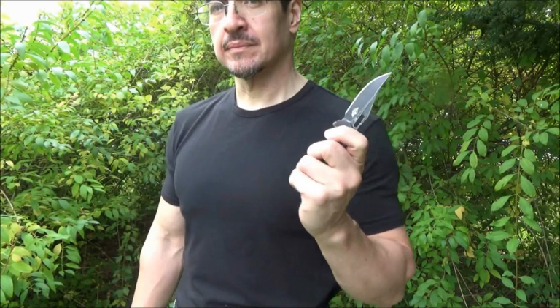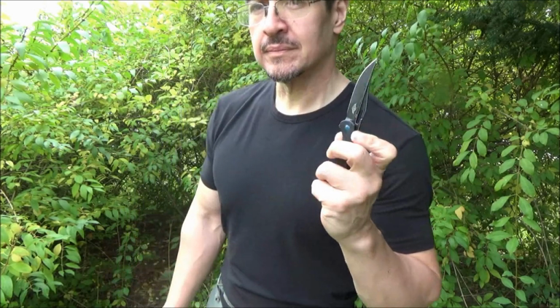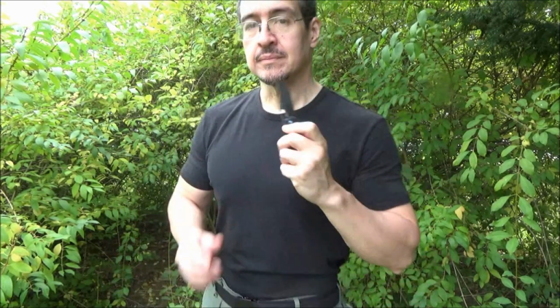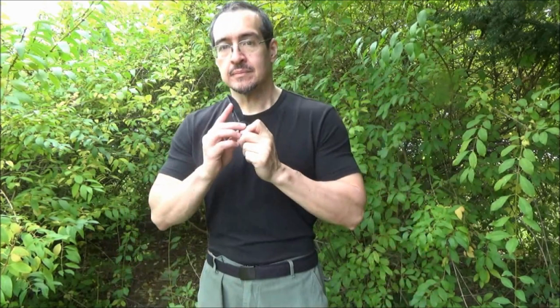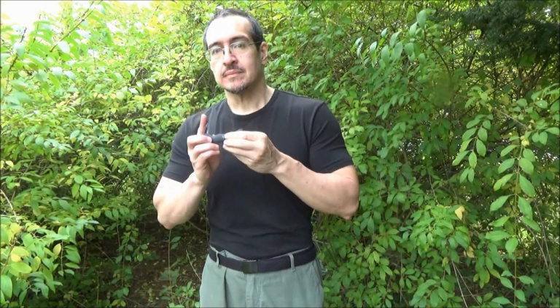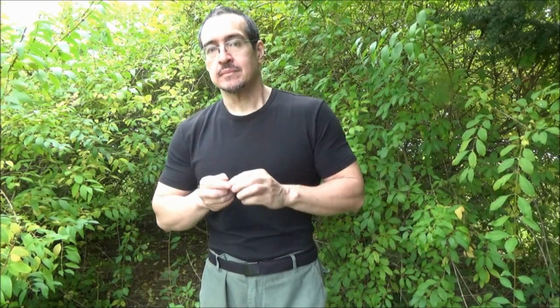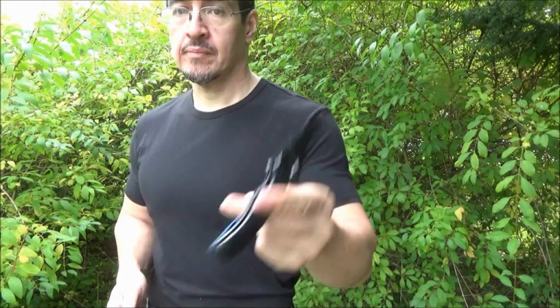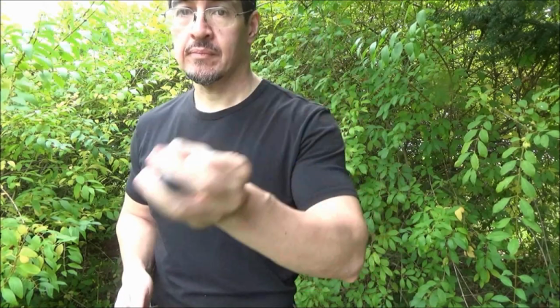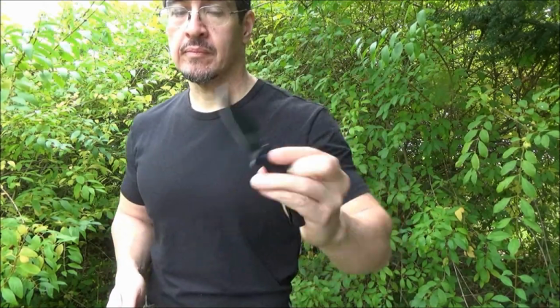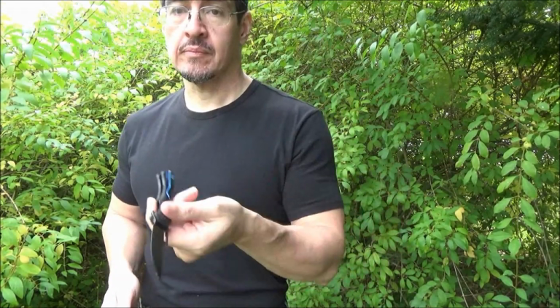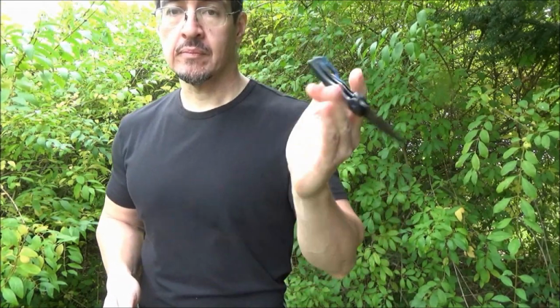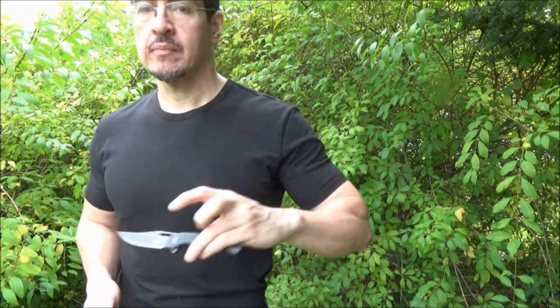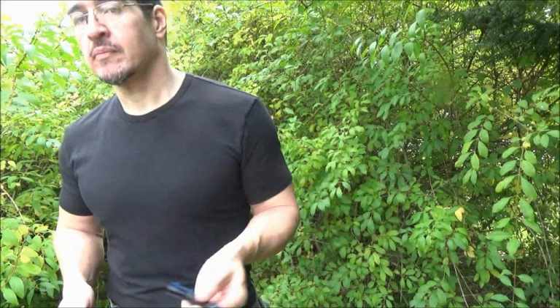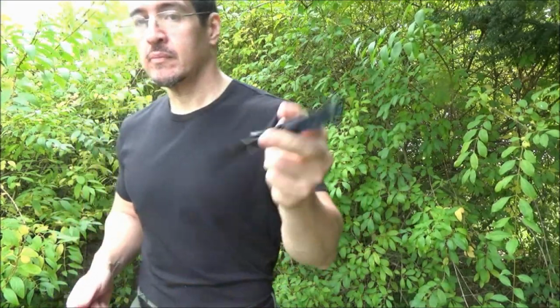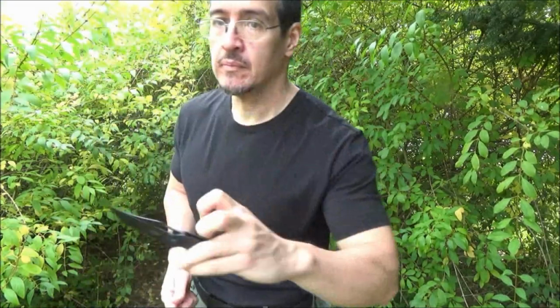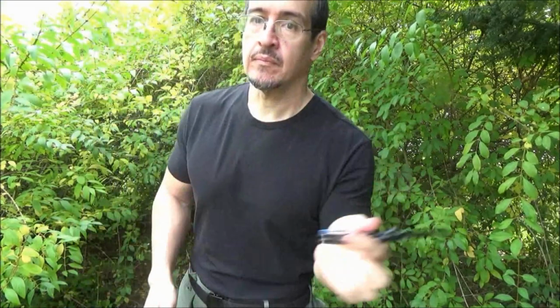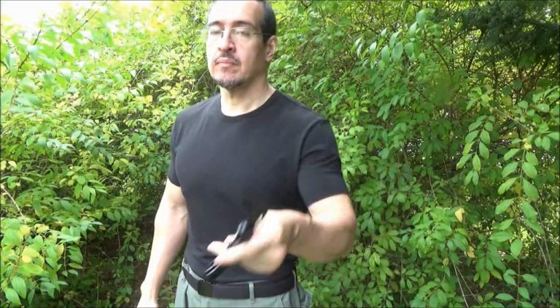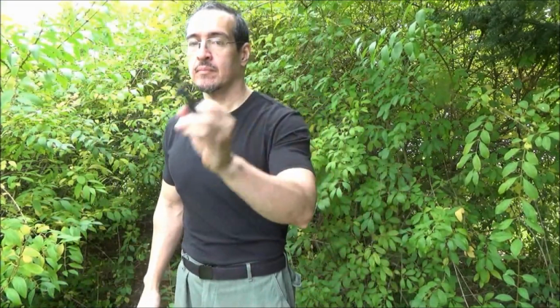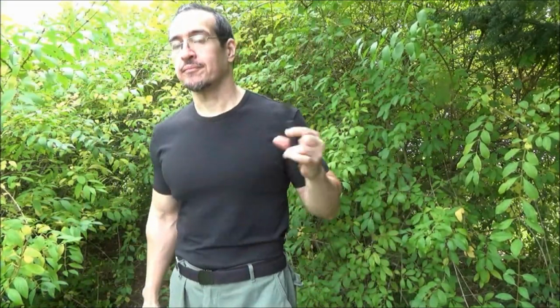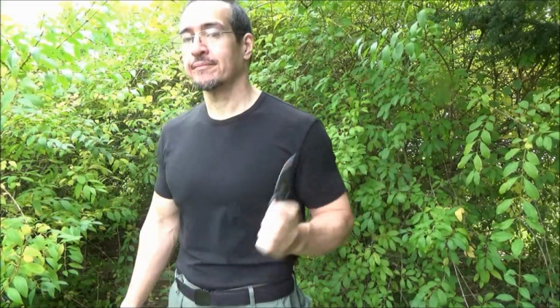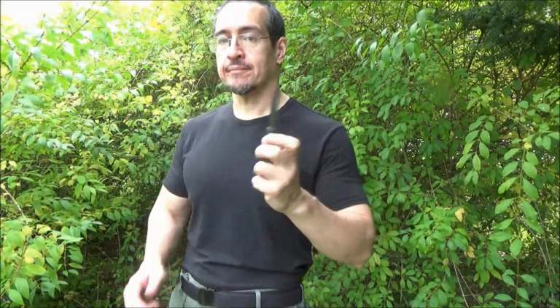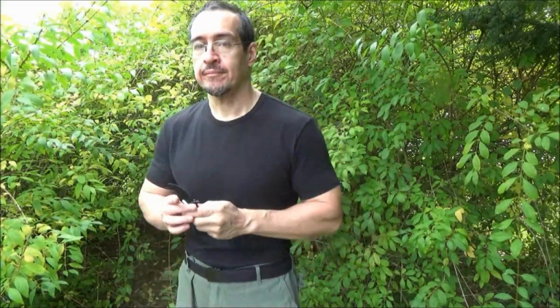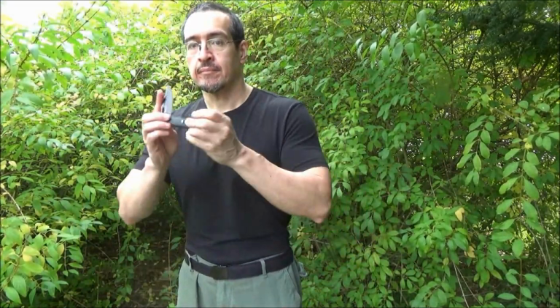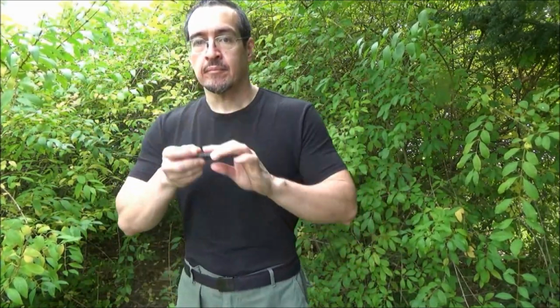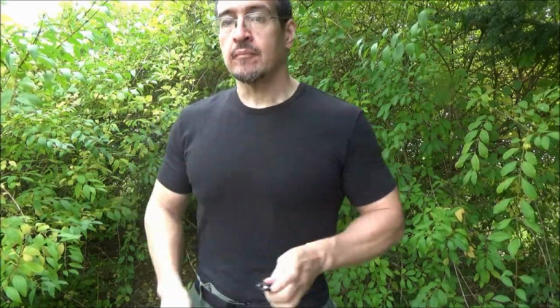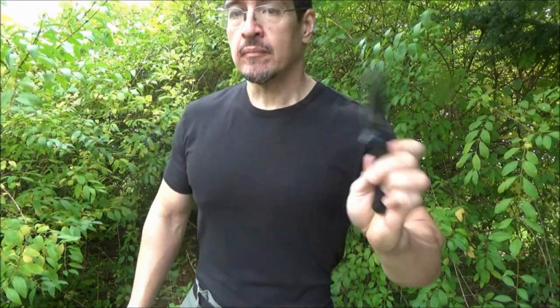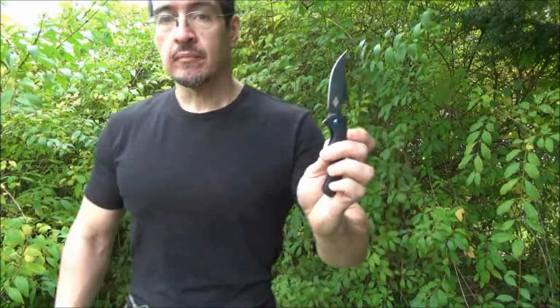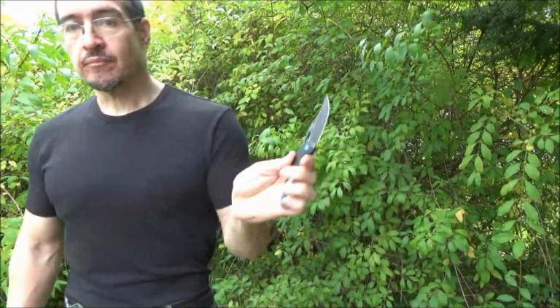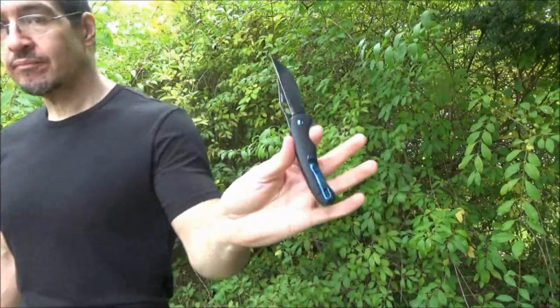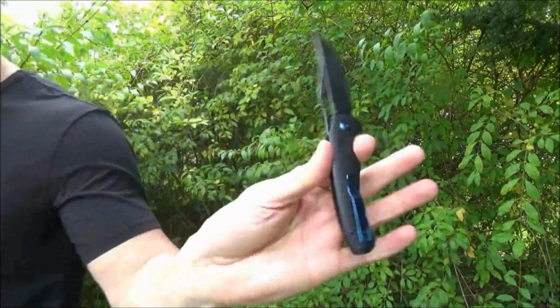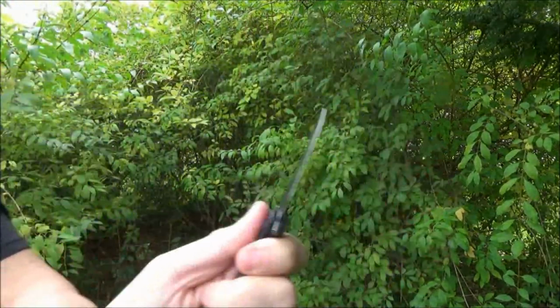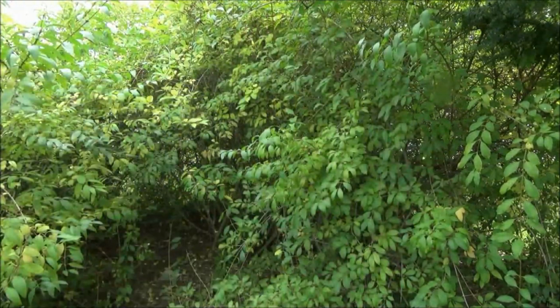I definitely like the metallic blue color on that pocket clip. There's some bartender flash for you. I'm not a bartender, but I've certainly flipped many Bali and other knives in my day. We're going to do a lot with this knife.